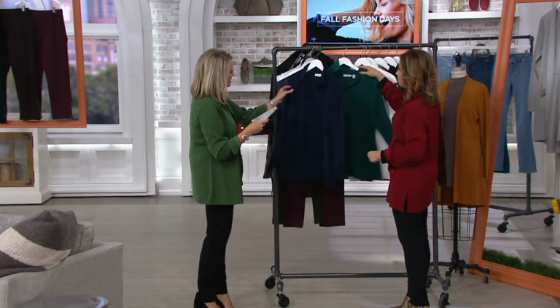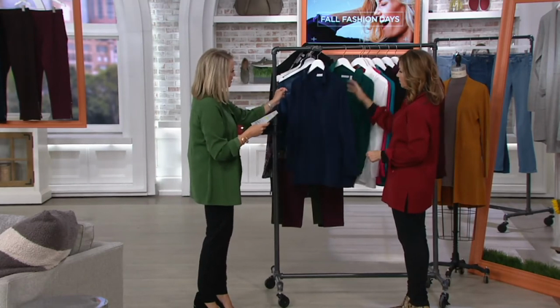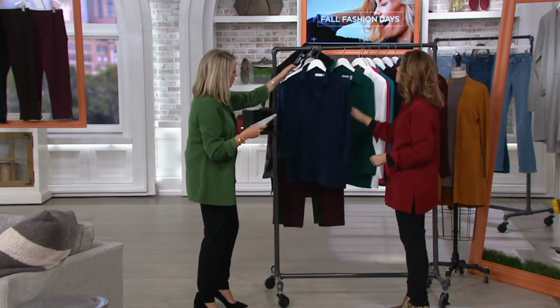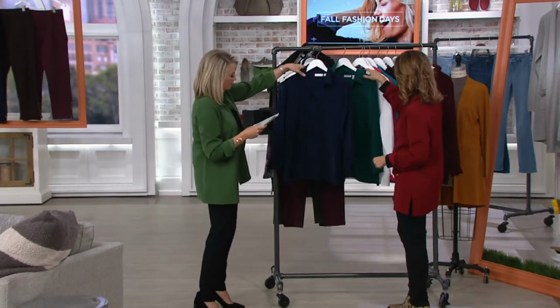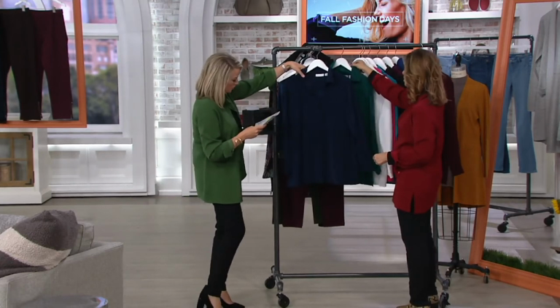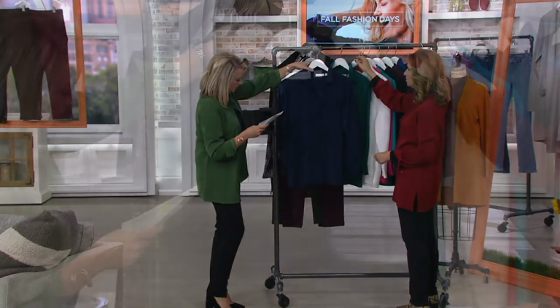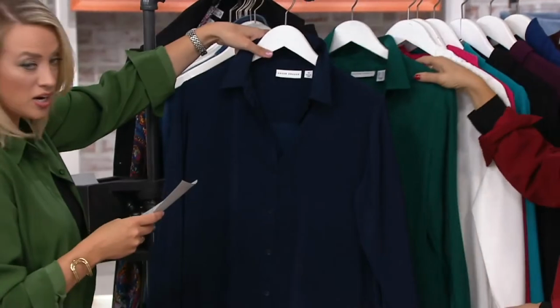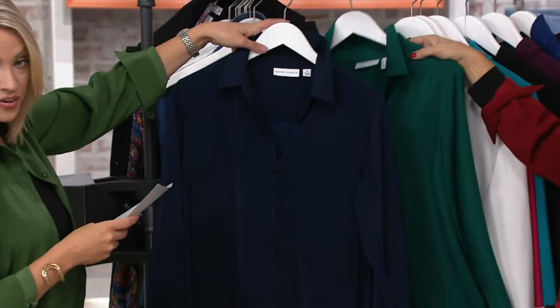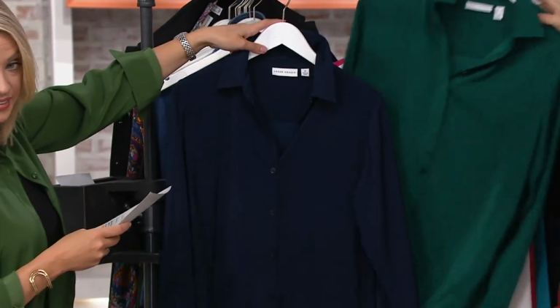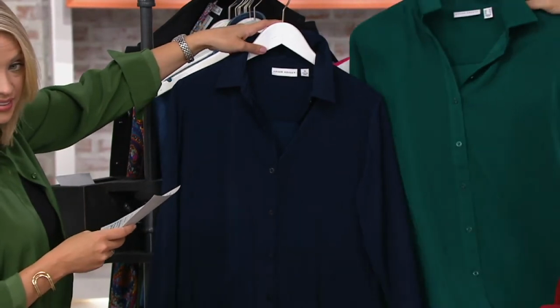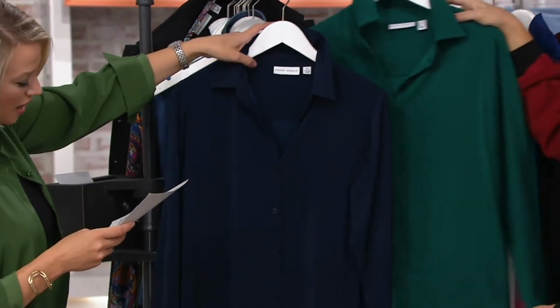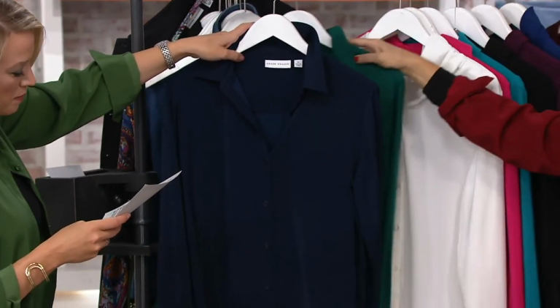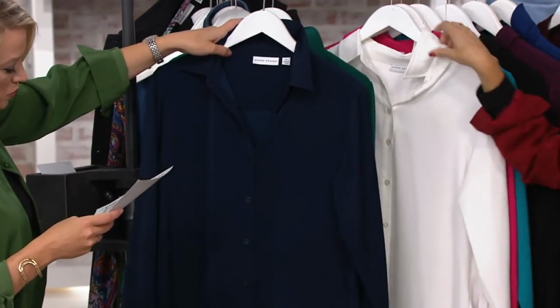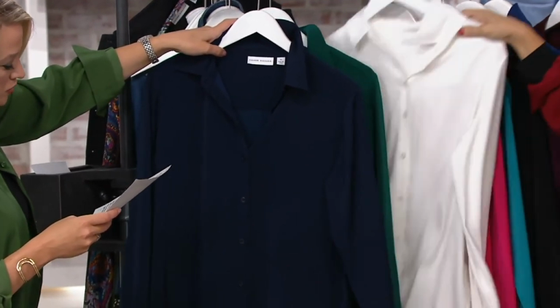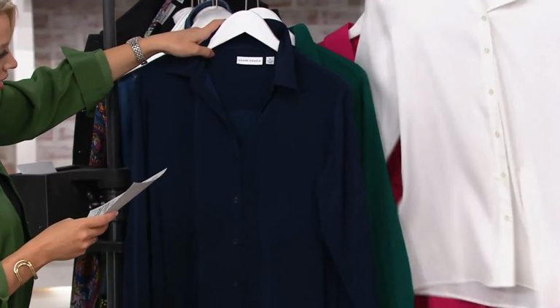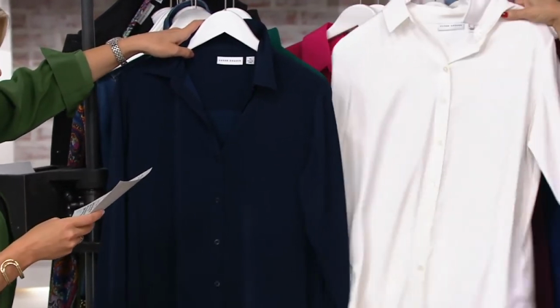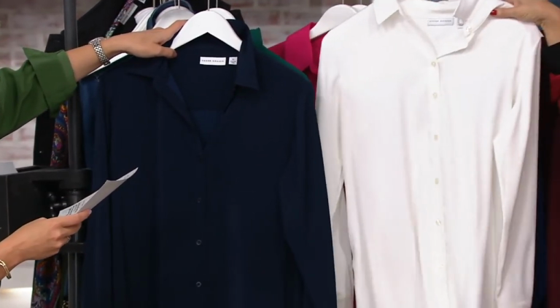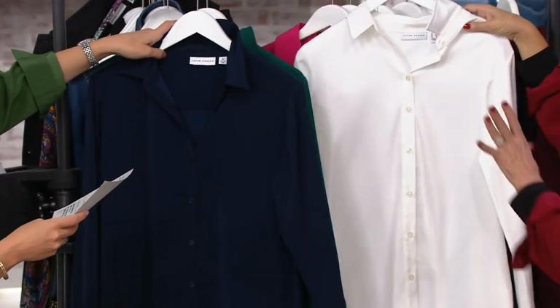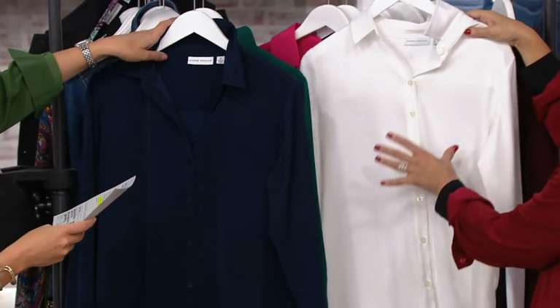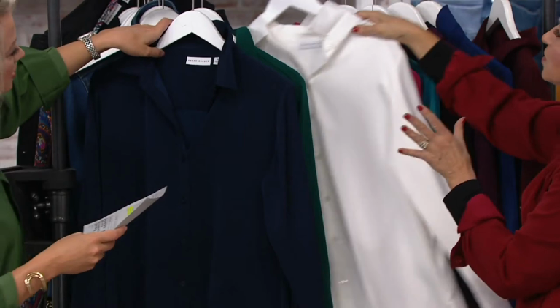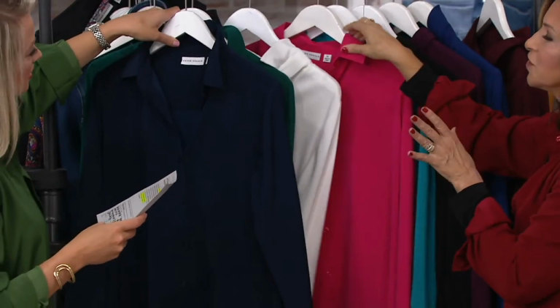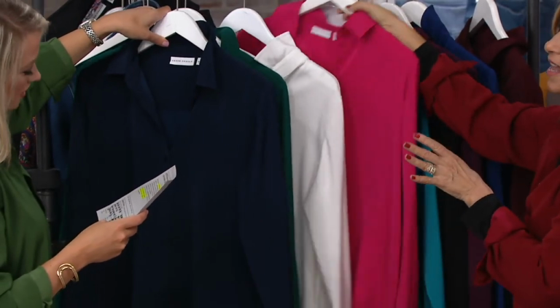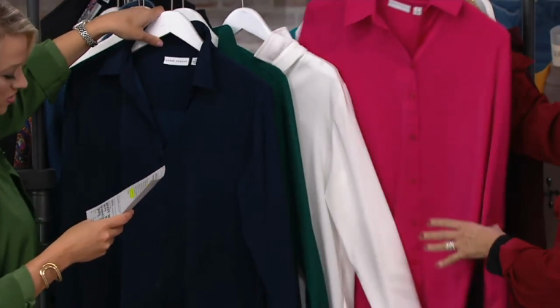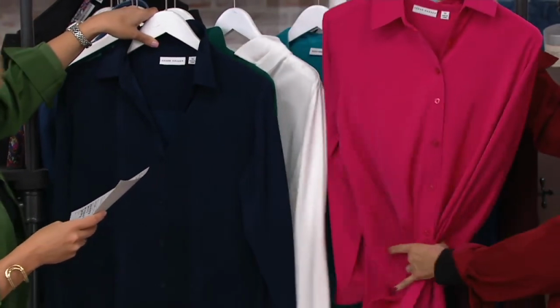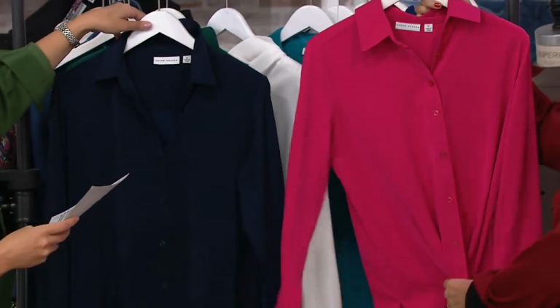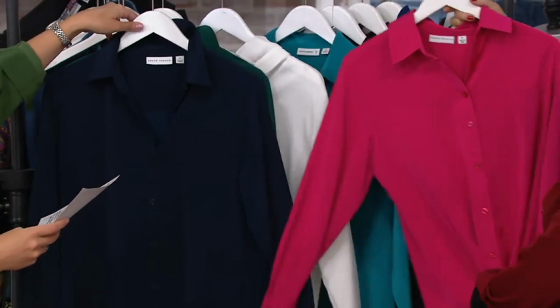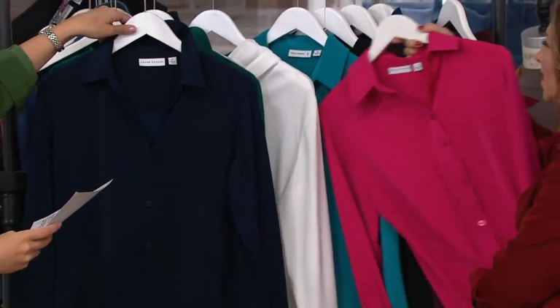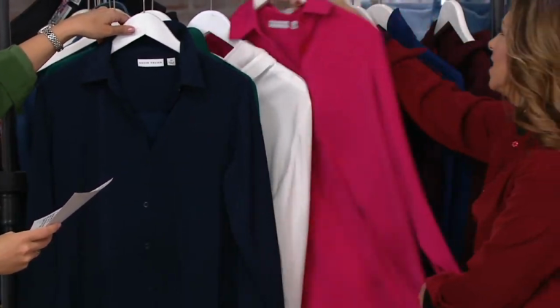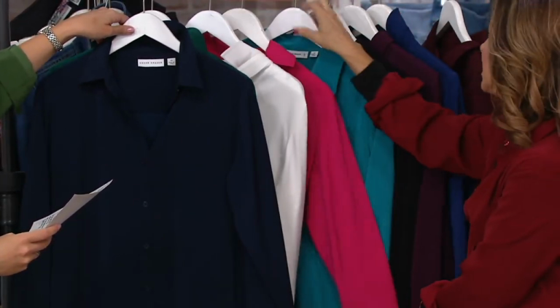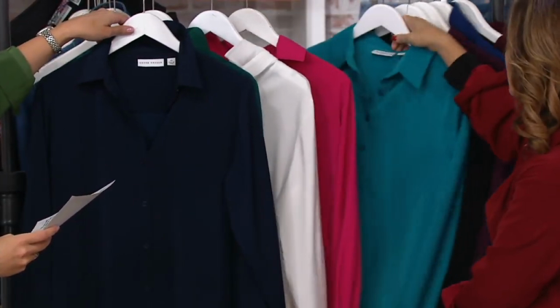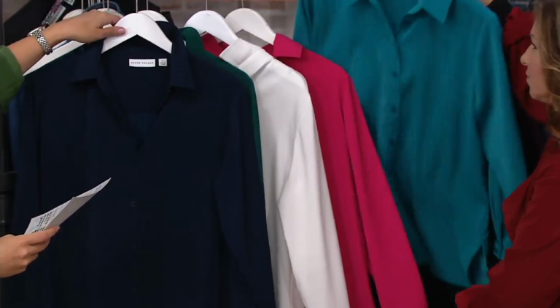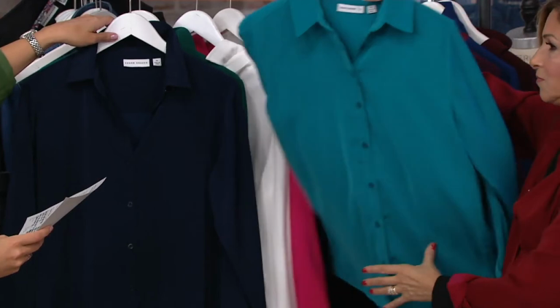So we'll go through the colors. This is the navy. We have it in the dark ivy green. Machine wash, tumble dry — ivory. Ivory is the first to sell out all the time. That is passion pink — amazing. In ivory we have medium, 3X, and that's it.